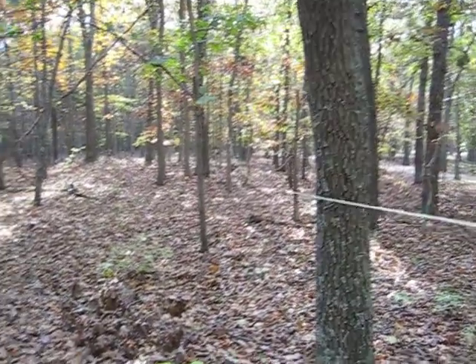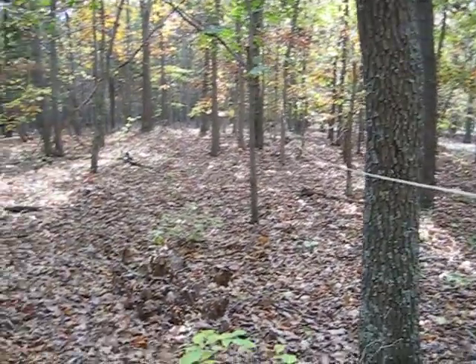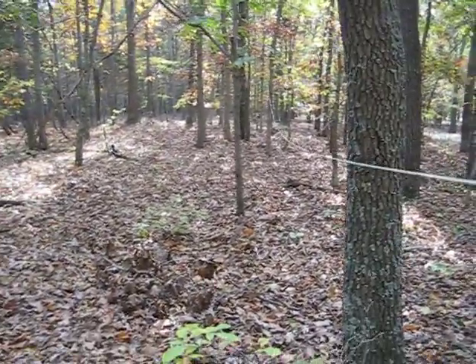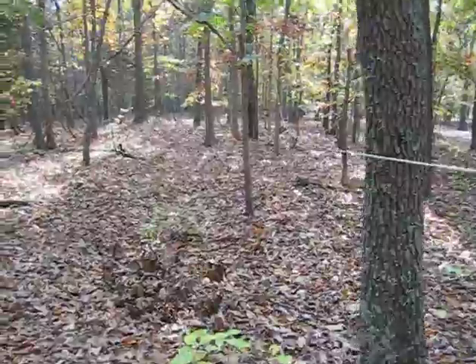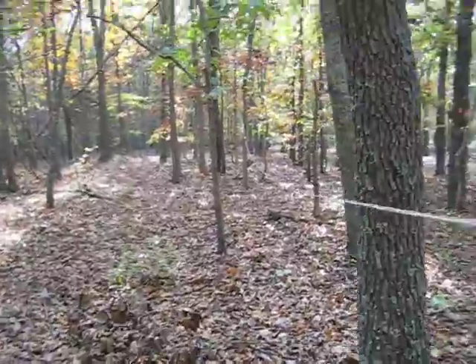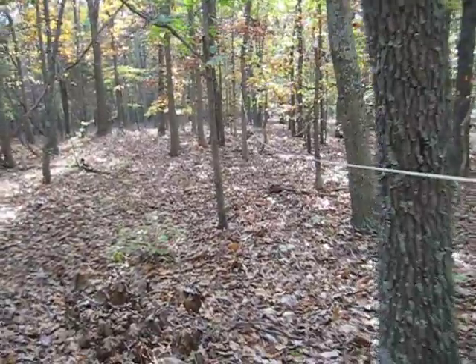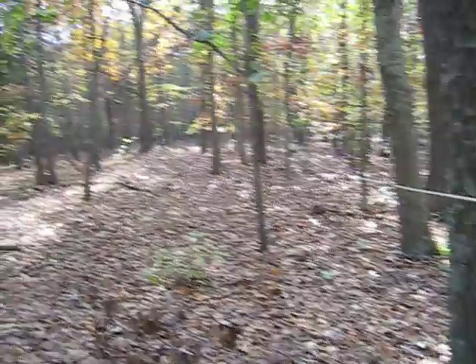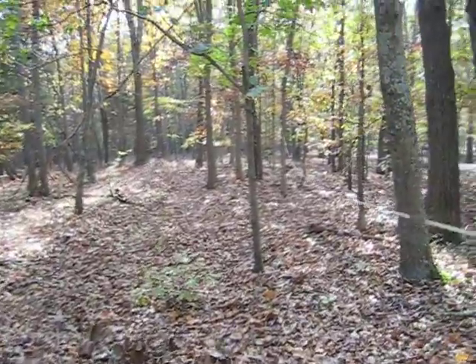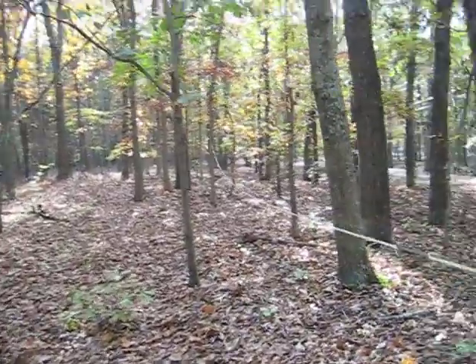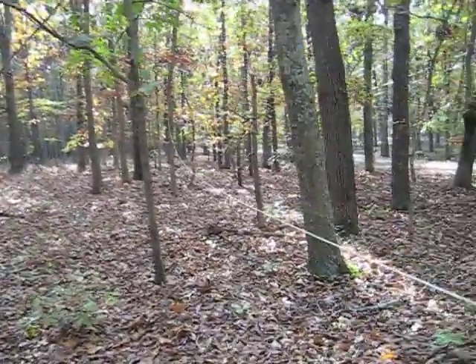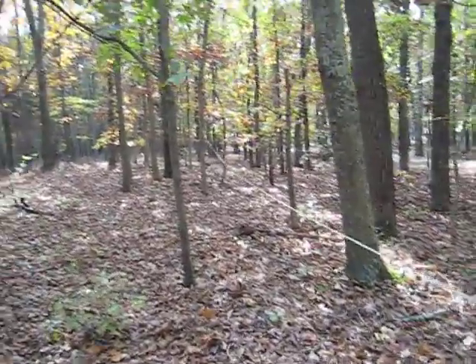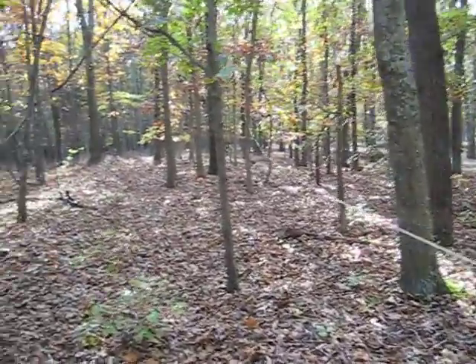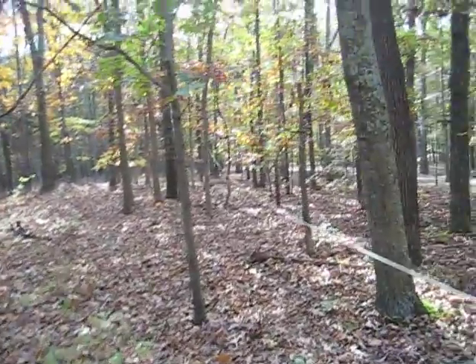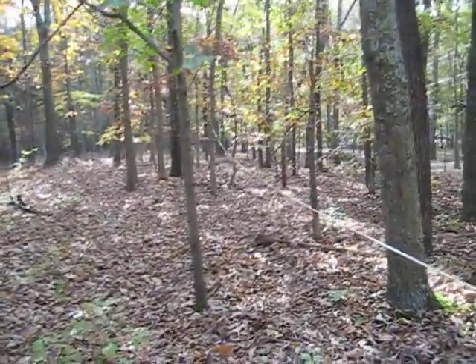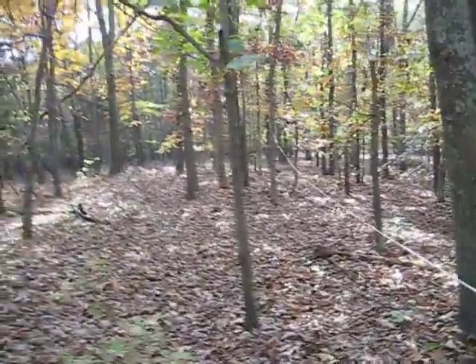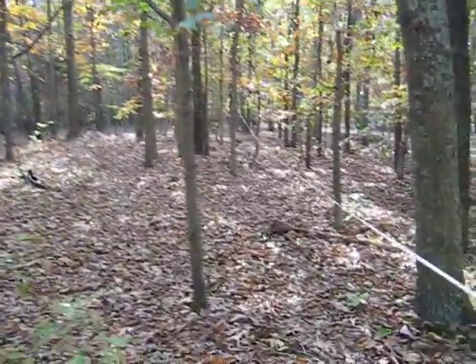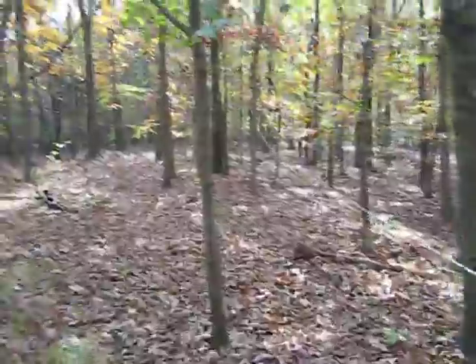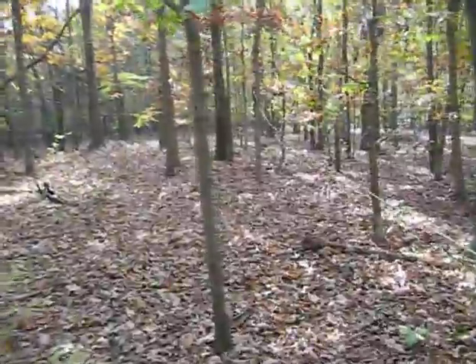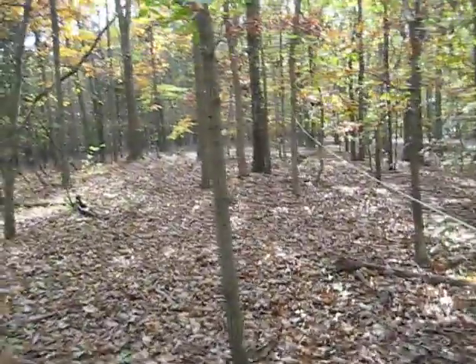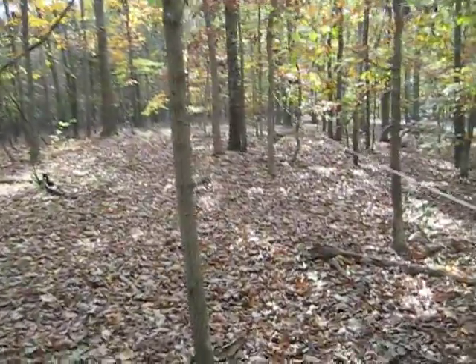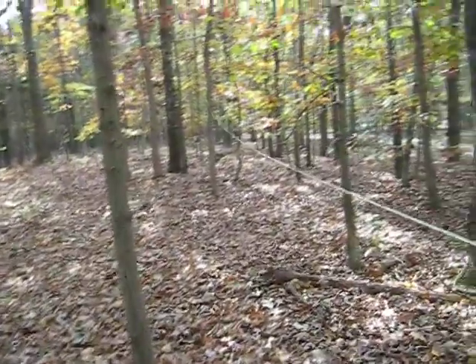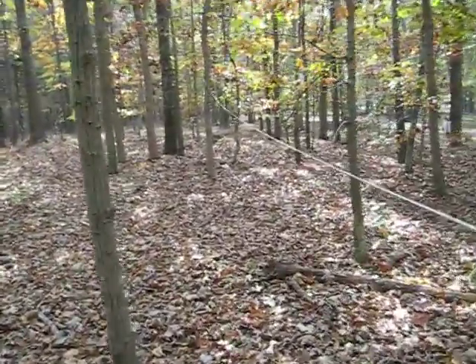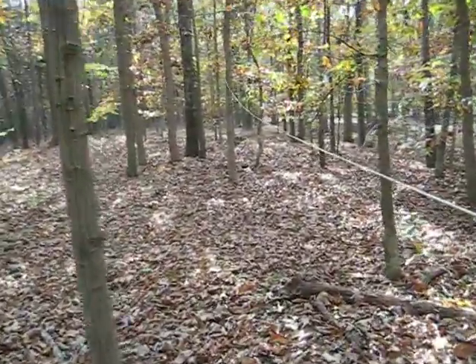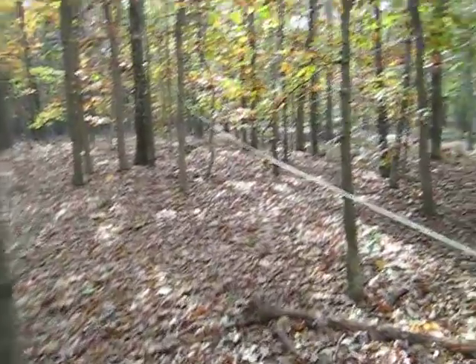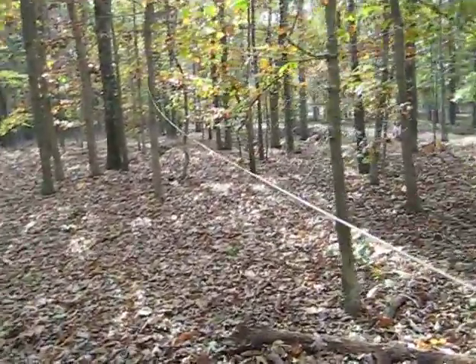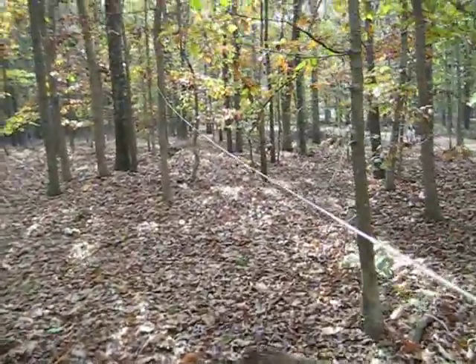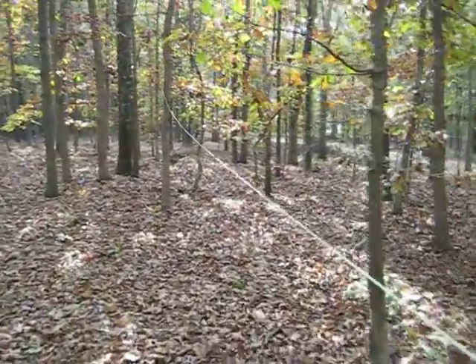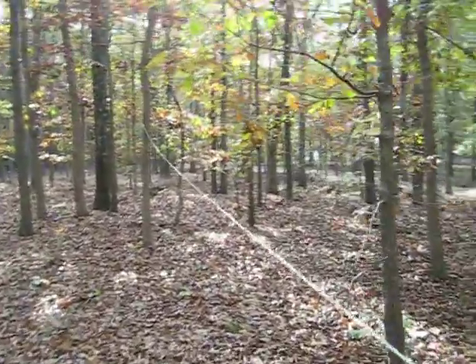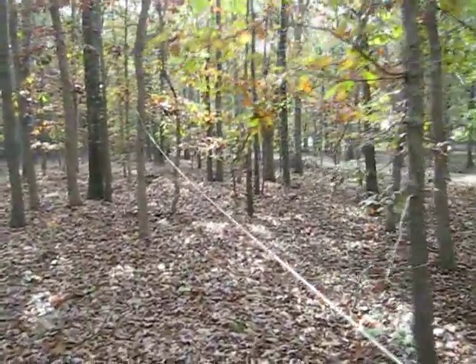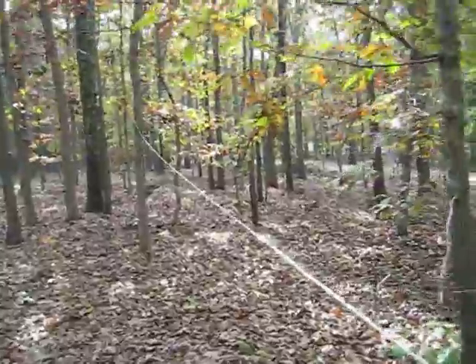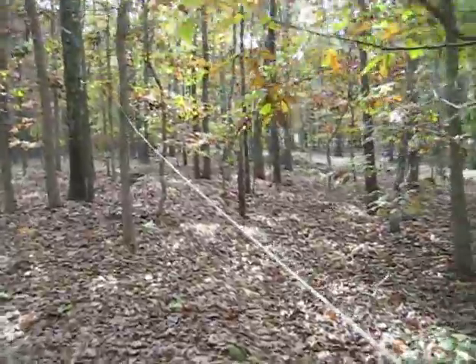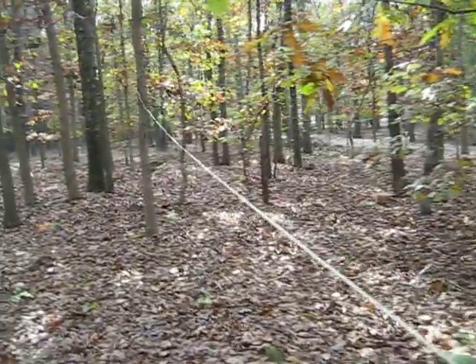From time to time what happens around here is tree branches fall and break the antenna. It's no problem — you just come out and twist the wires back together and you're back in business.